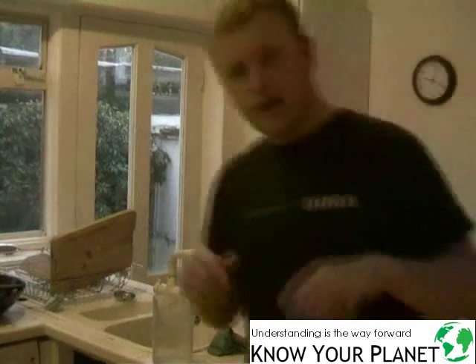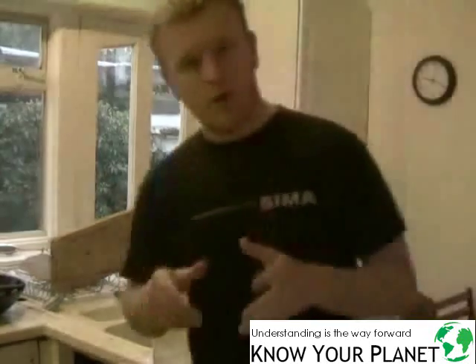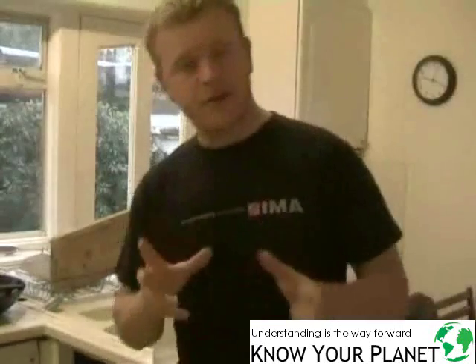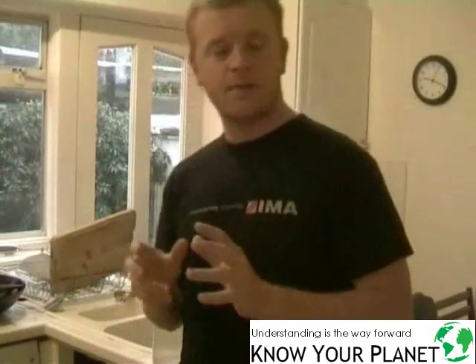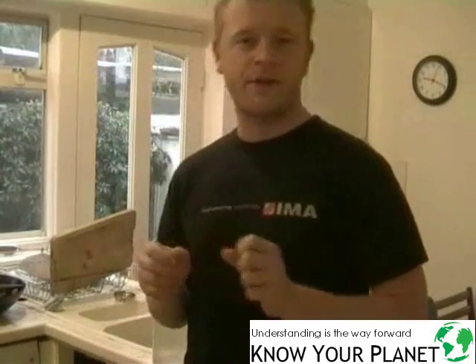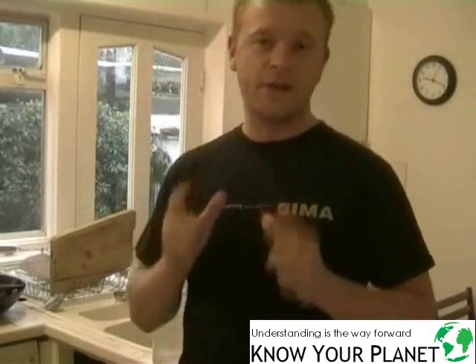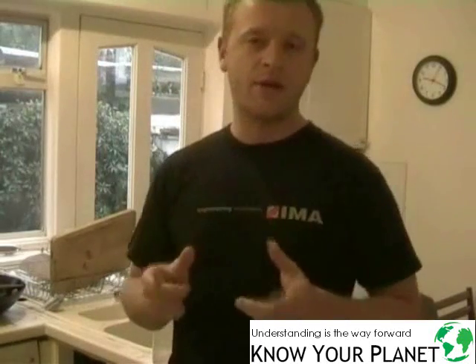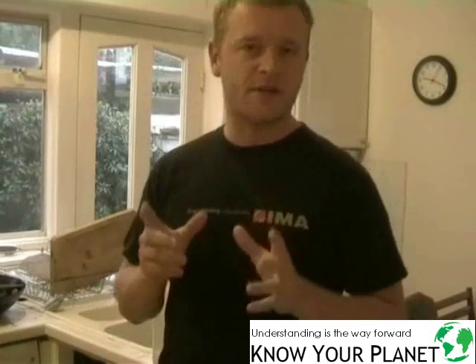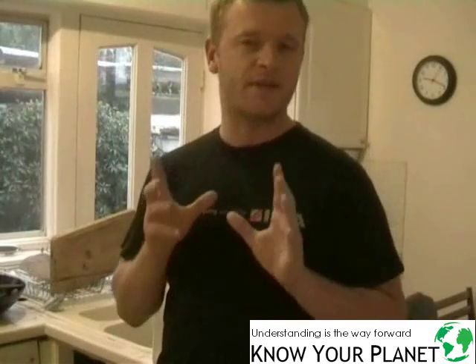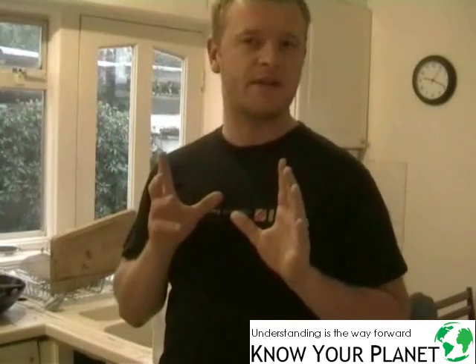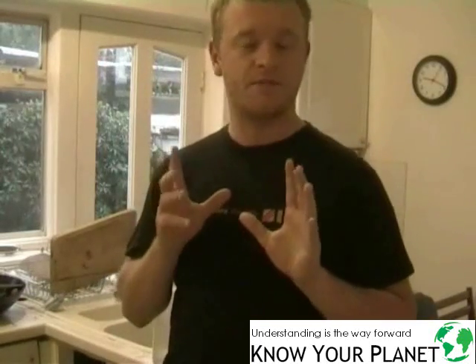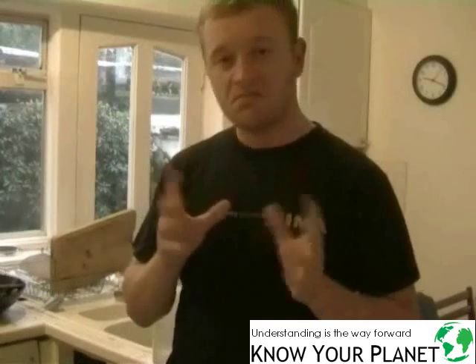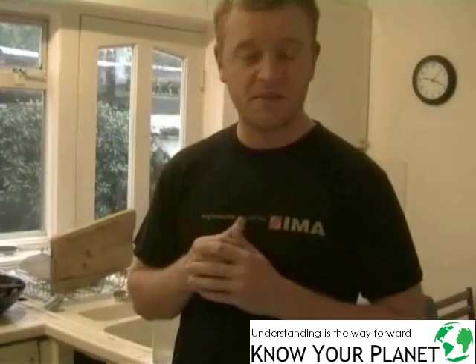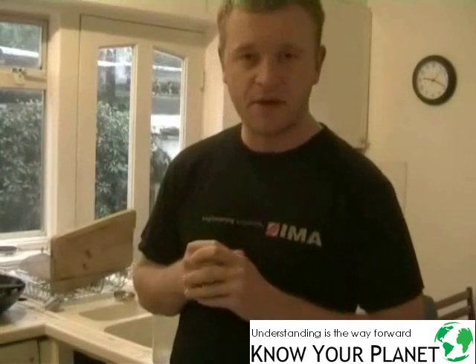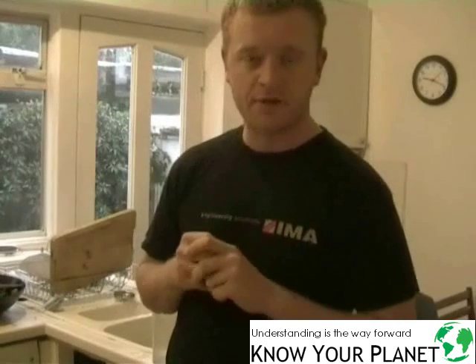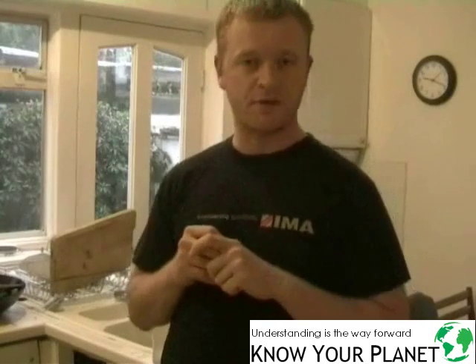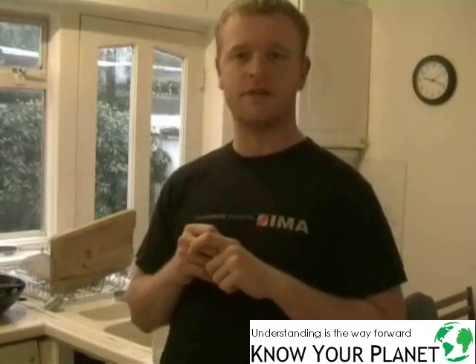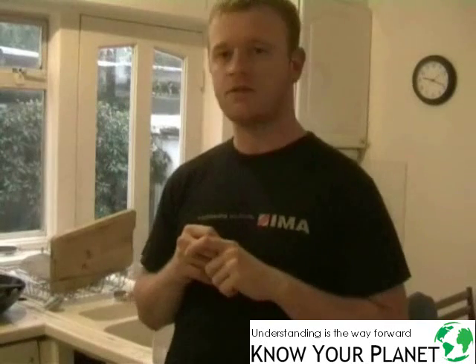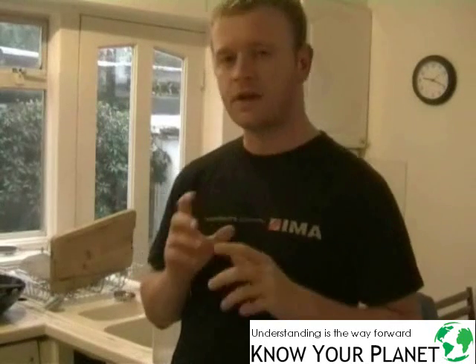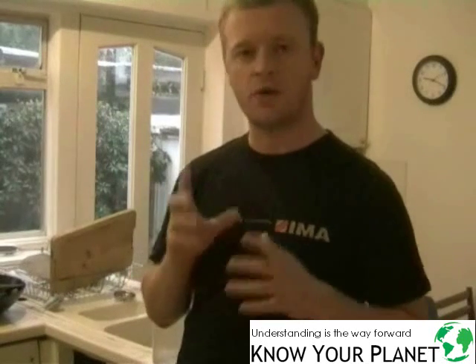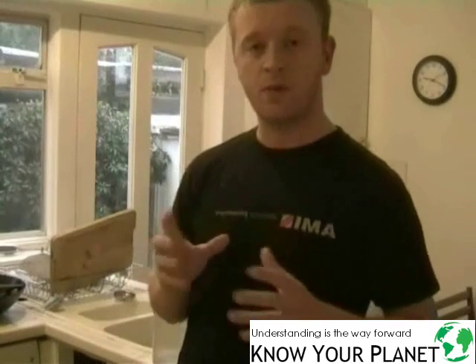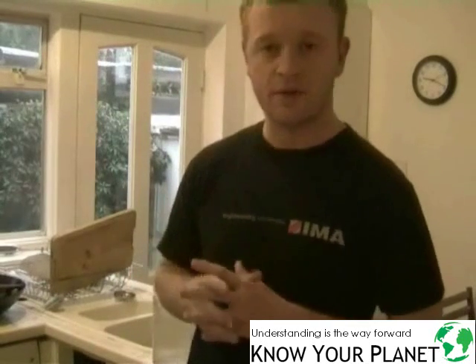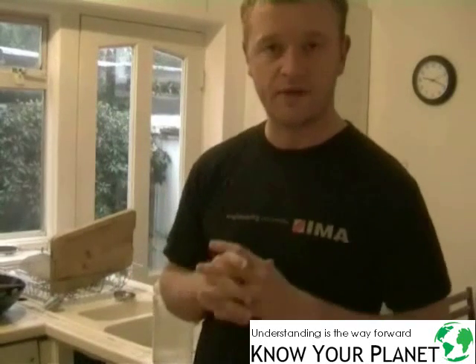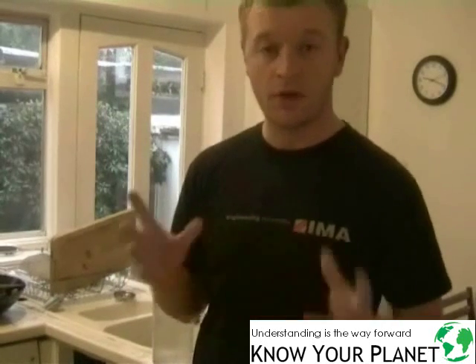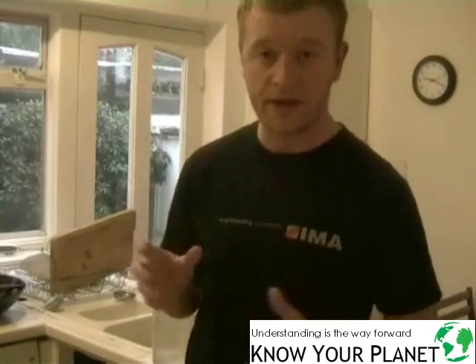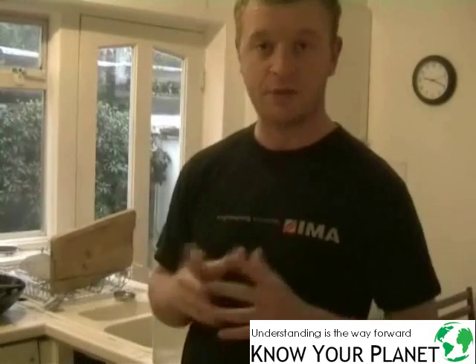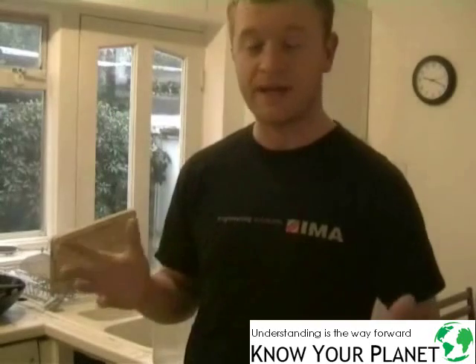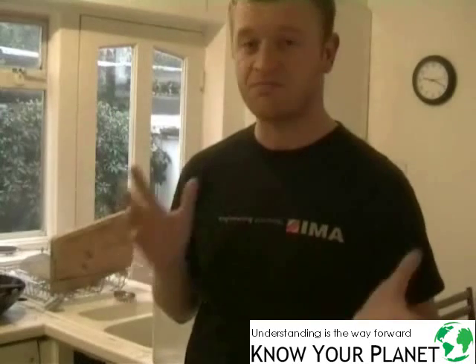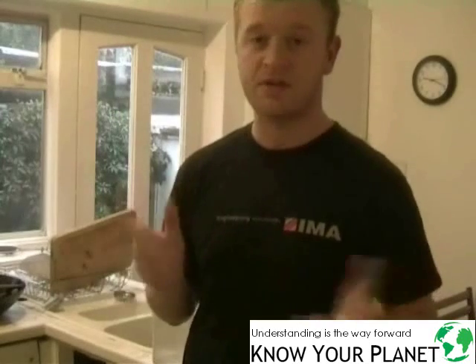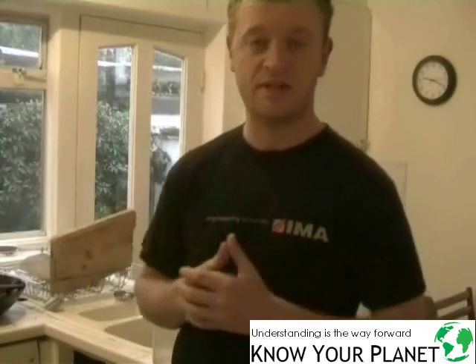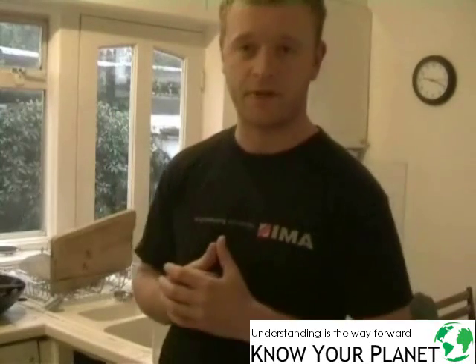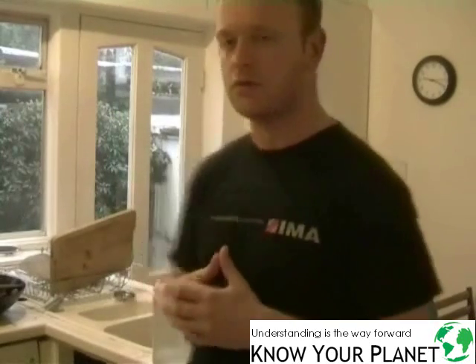Hello and welcome to another Know Your Planet video. Today we're going to look at something that takes place in most households every single day. I'm going to look at one simple way to save a whole lot of energy without making pretty much any sacrifice at all.